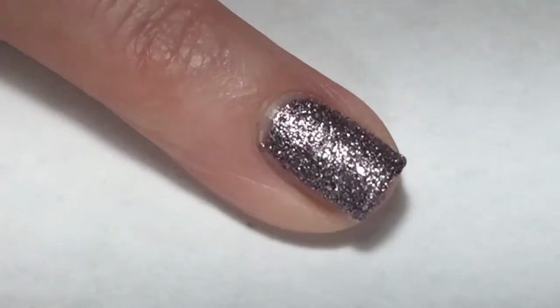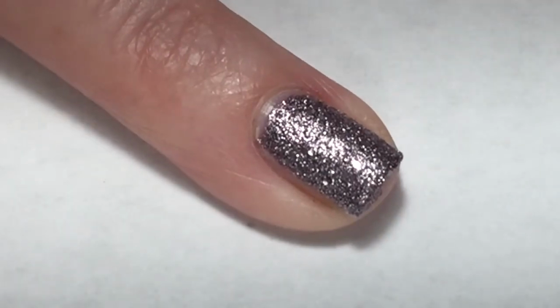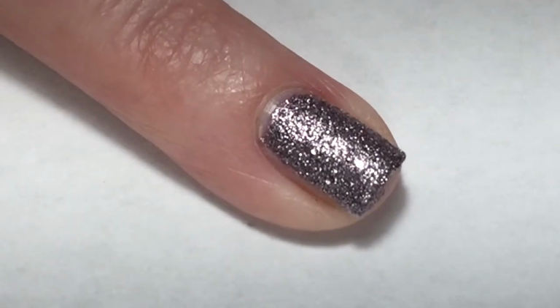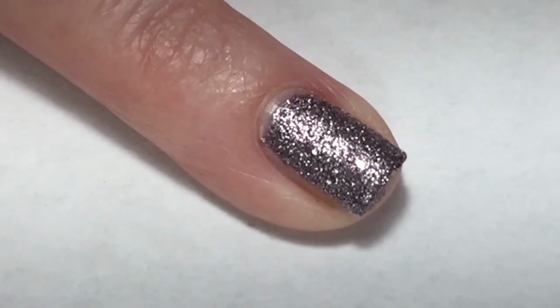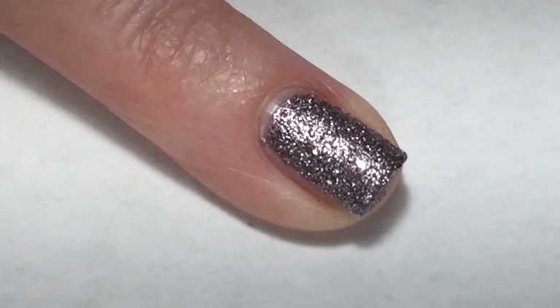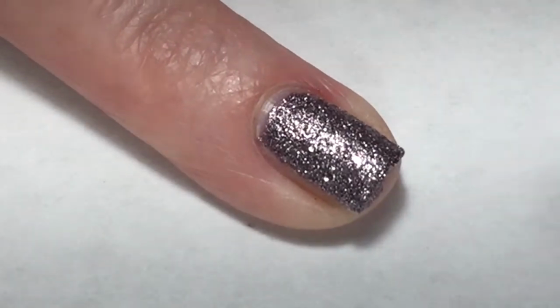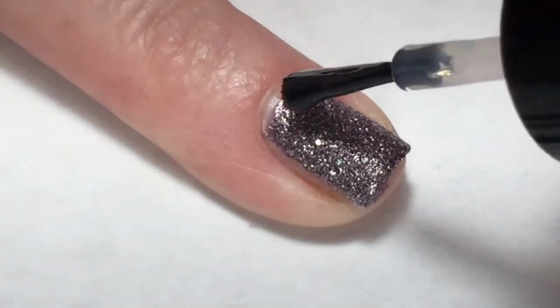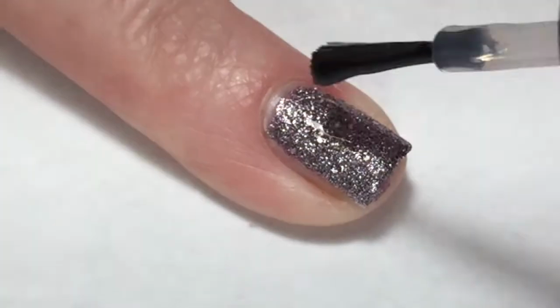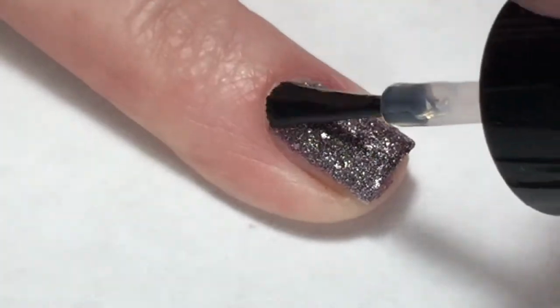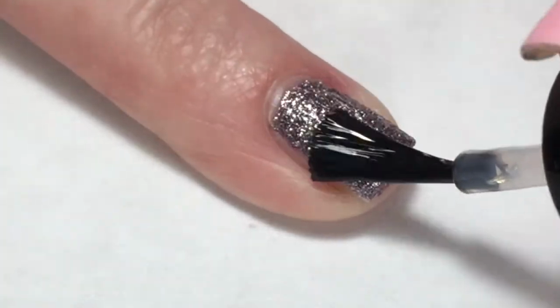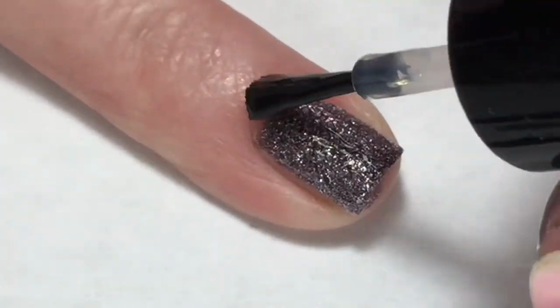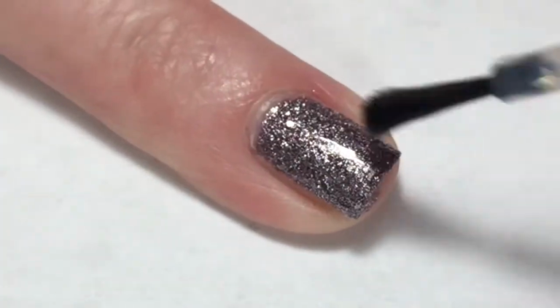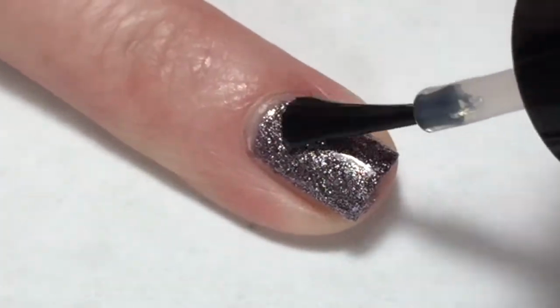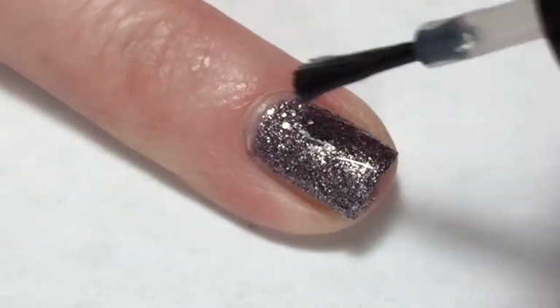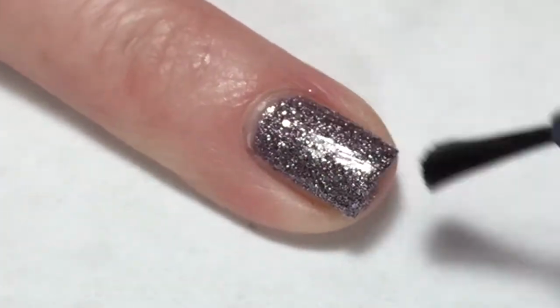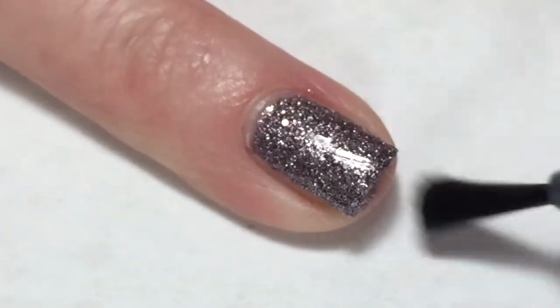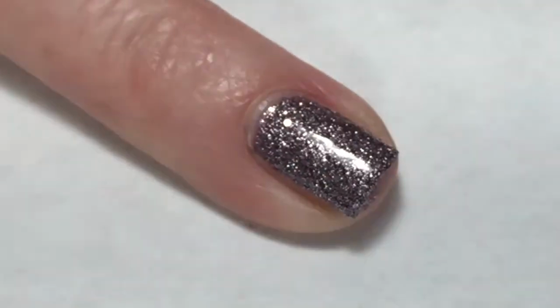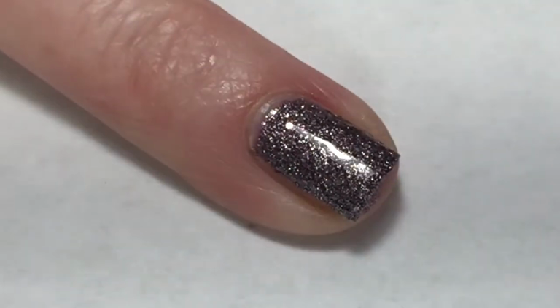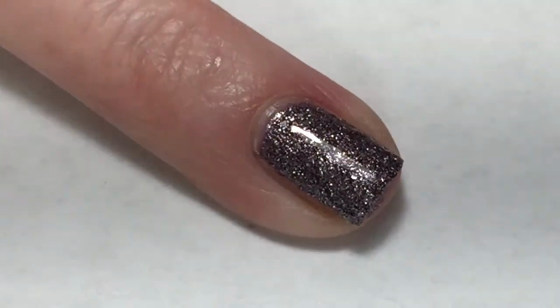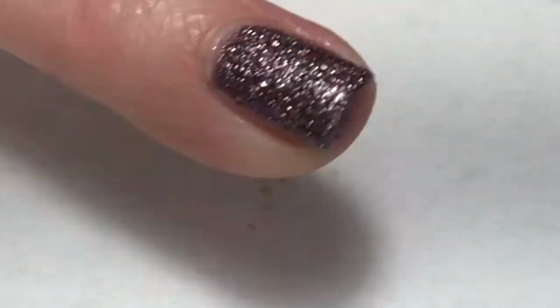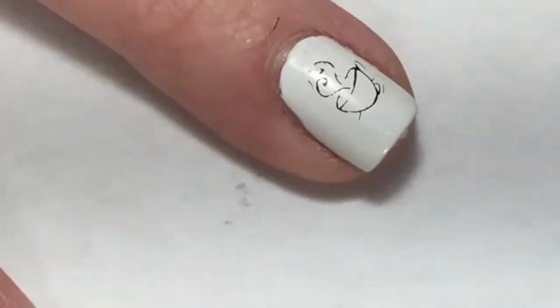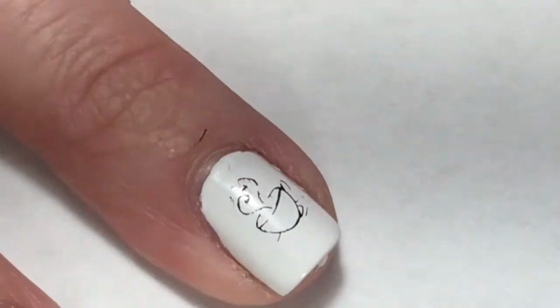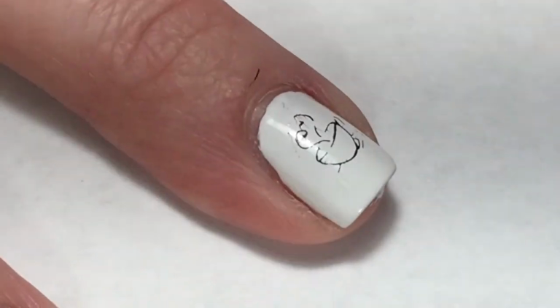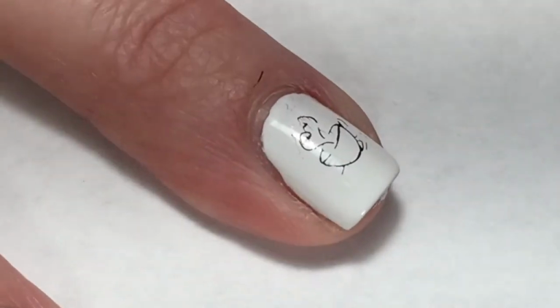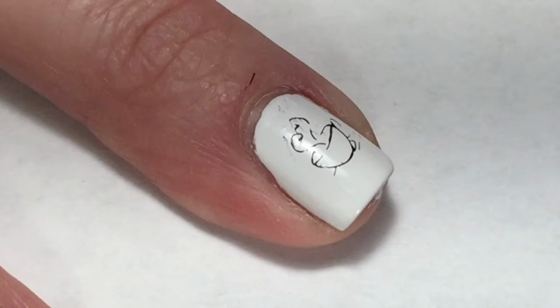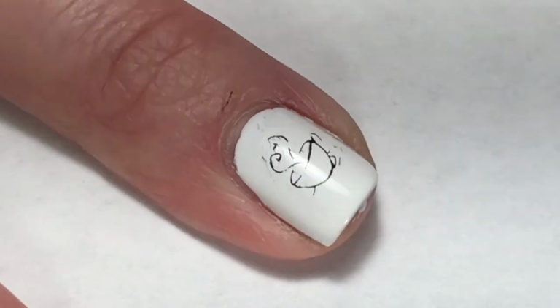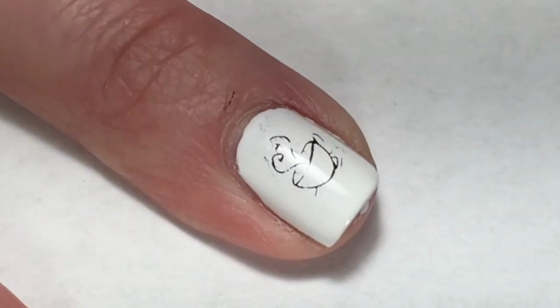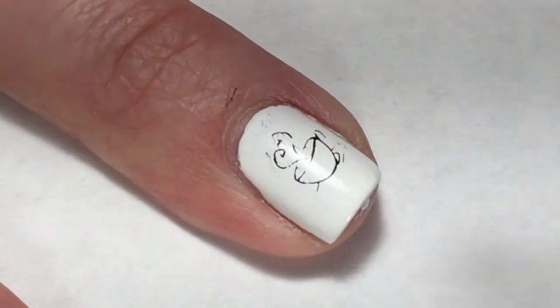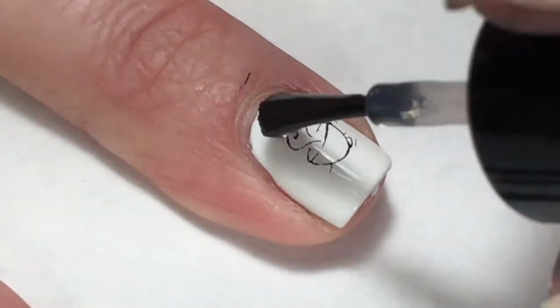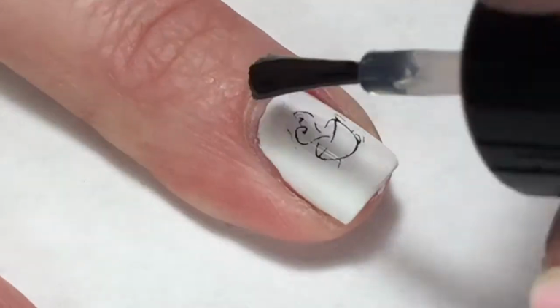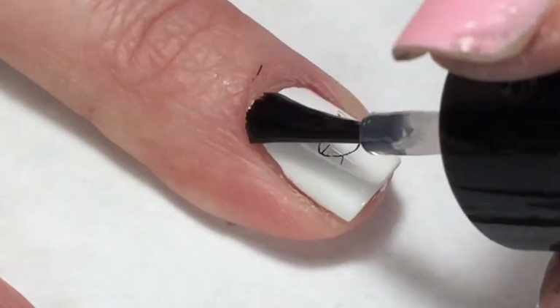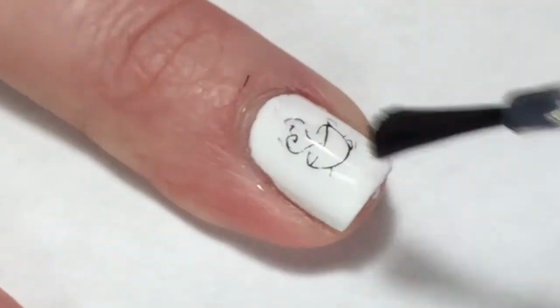Because Julep is a textured polish, I did apply two coats of top coat. I'm not a big fan of texture — I like how it looks, but I don't like the feel.